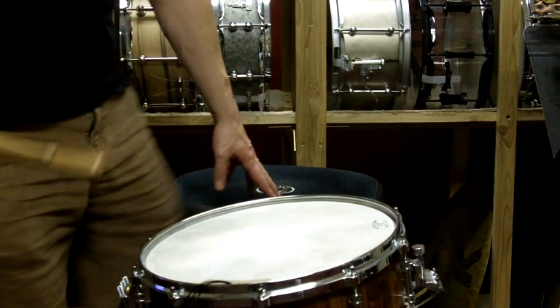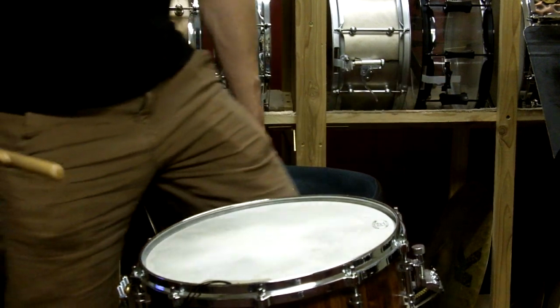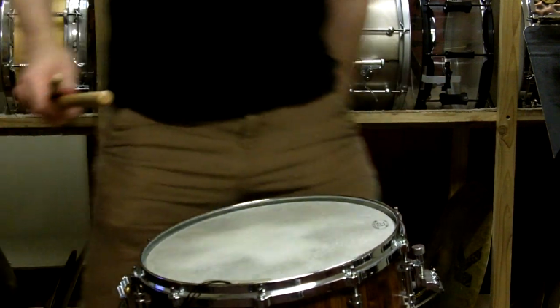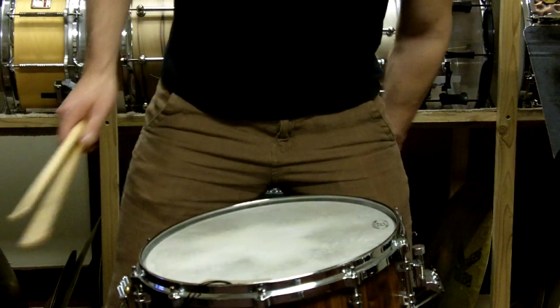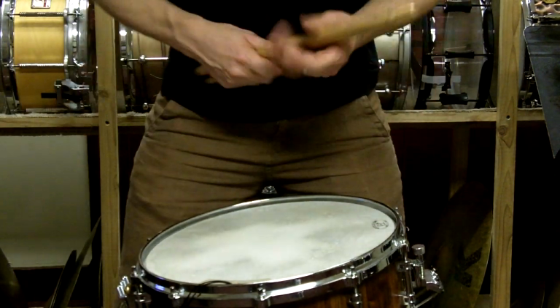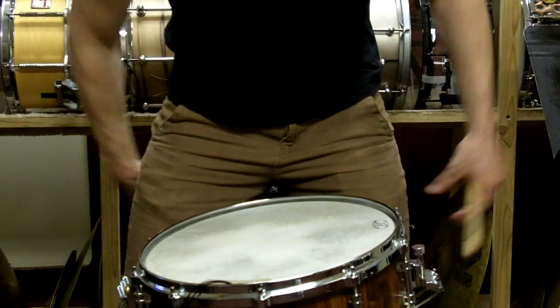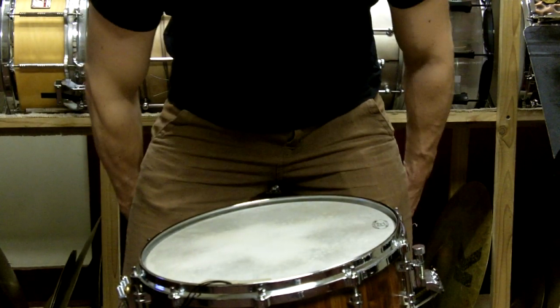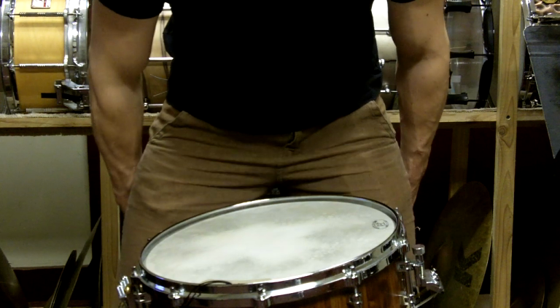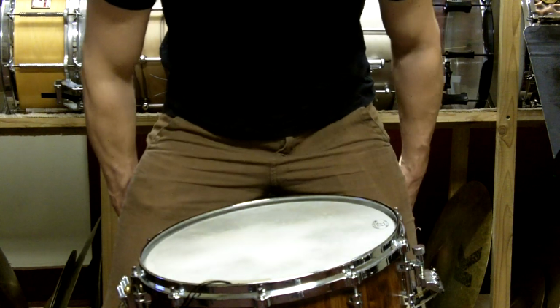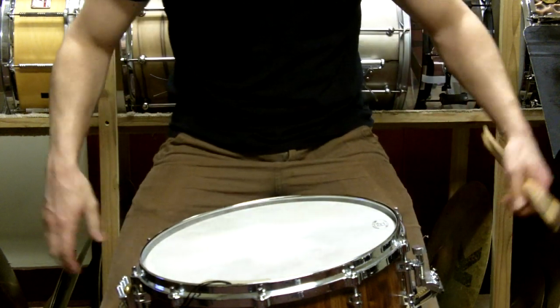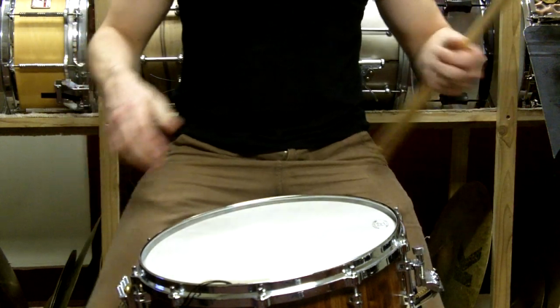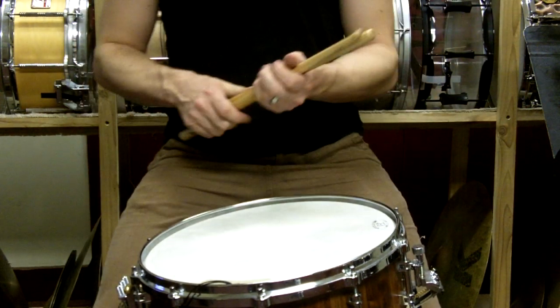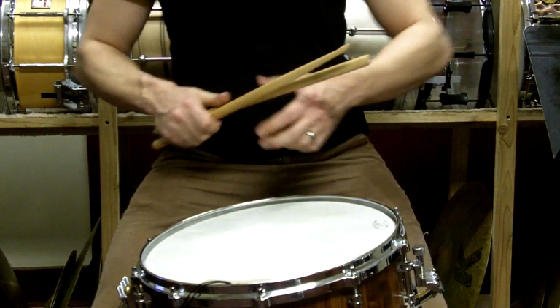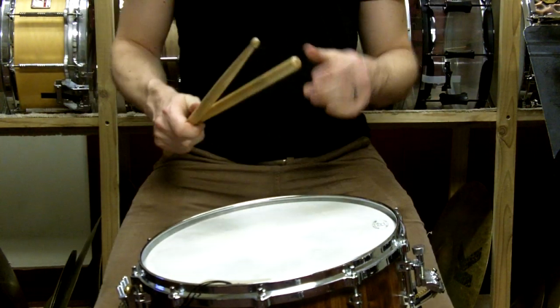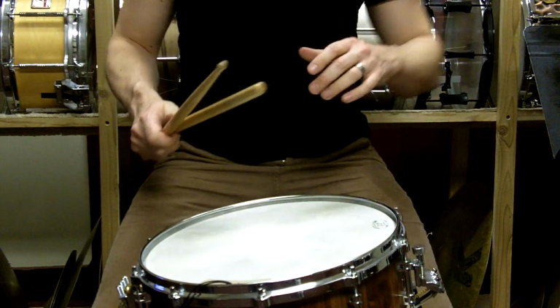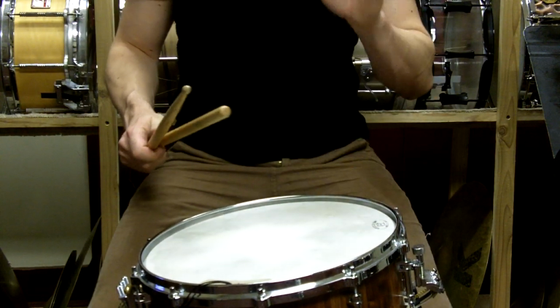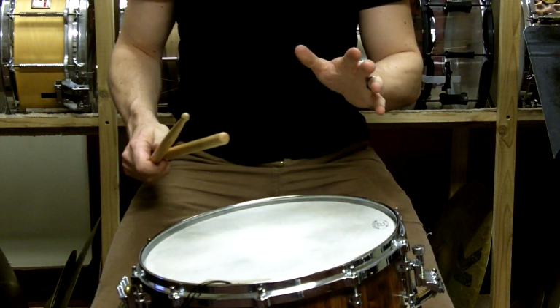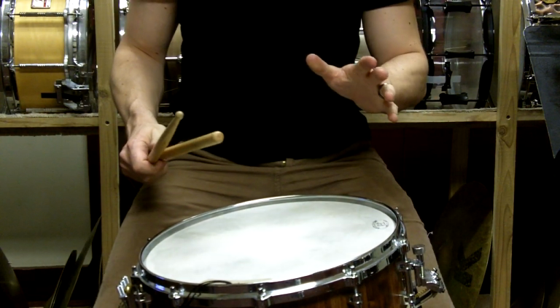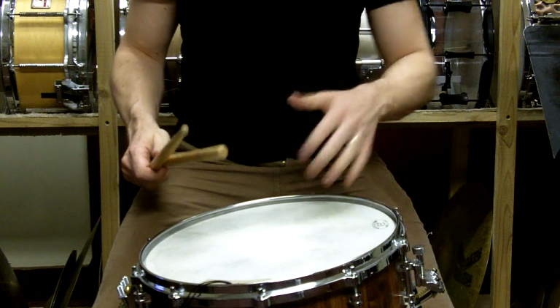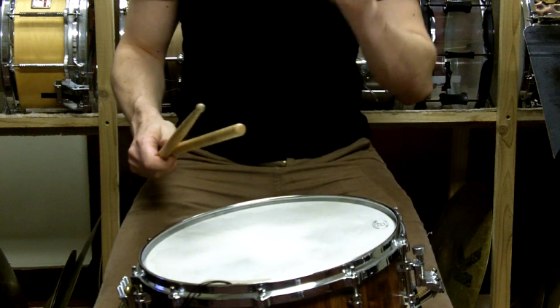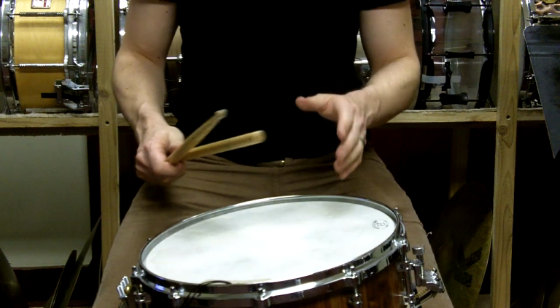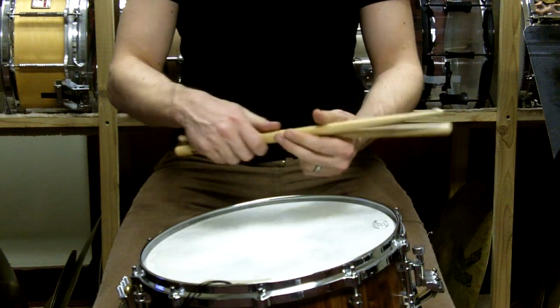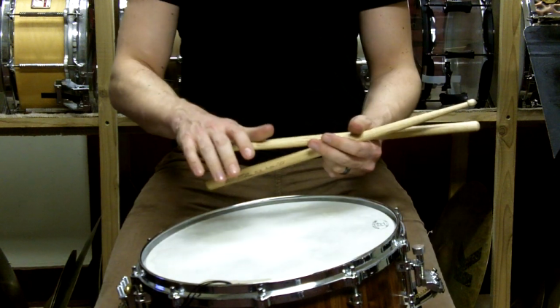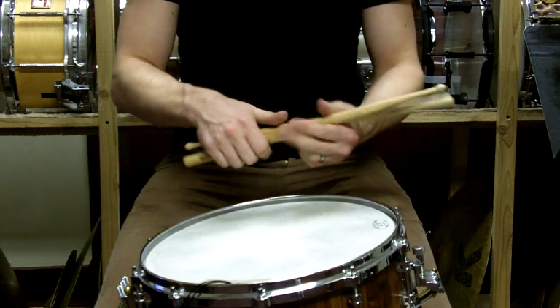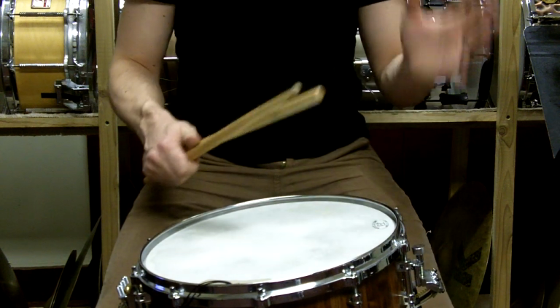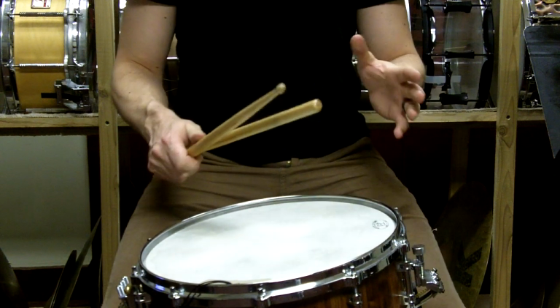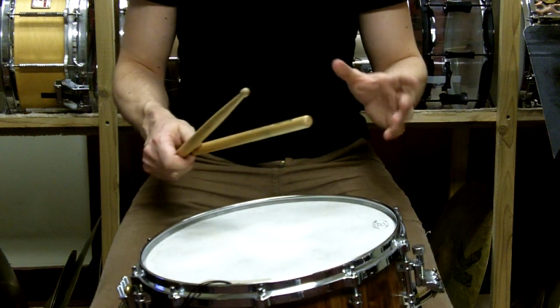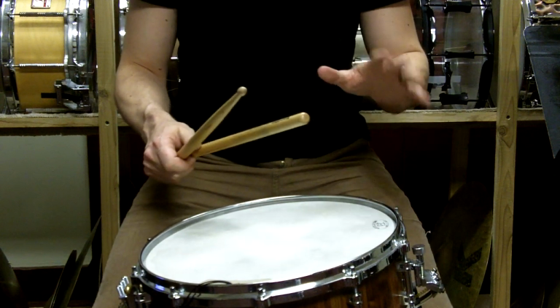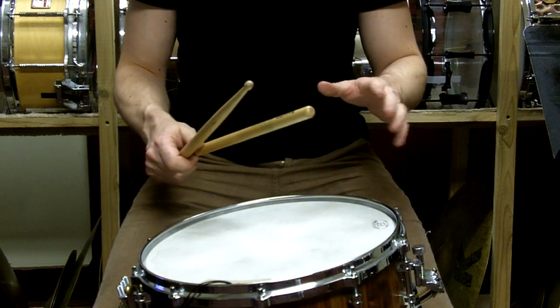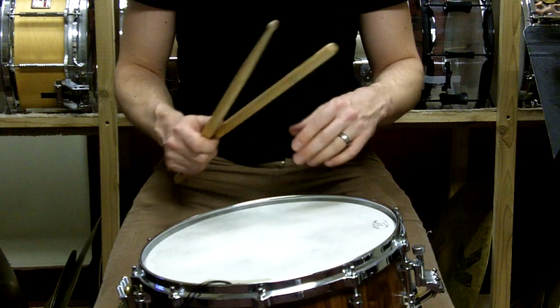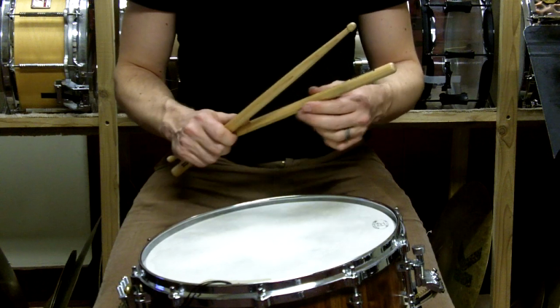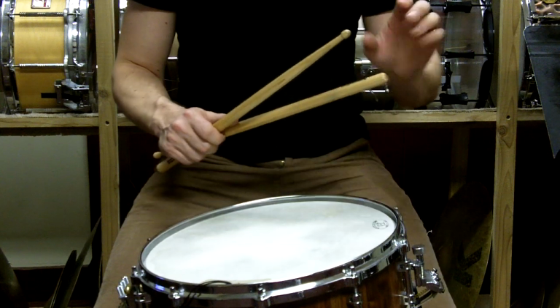Hi, this is Jason Furman again, and in this series — Part 2 of Technique — we're talking about double stroke rolls using traditional grip. In the last one, we talked about double stroke rolls using match grip.